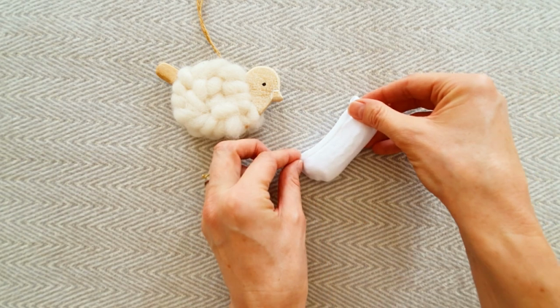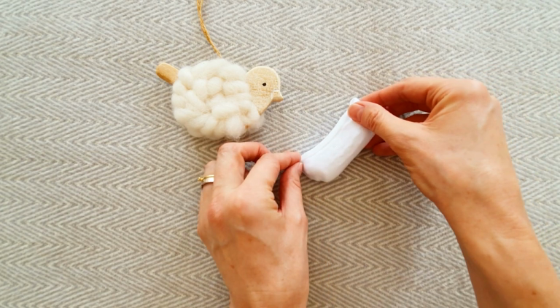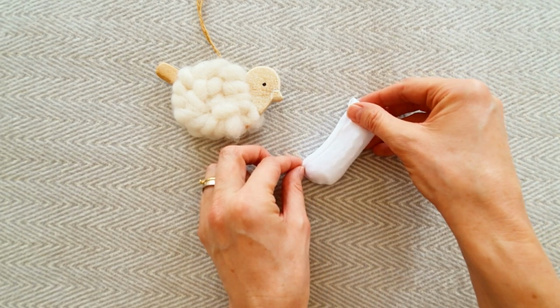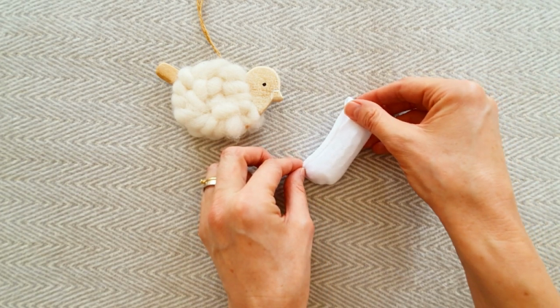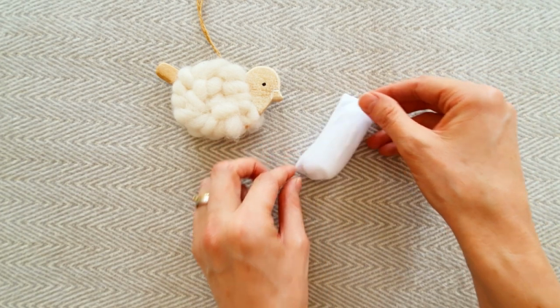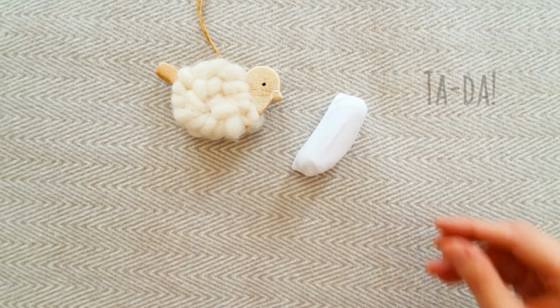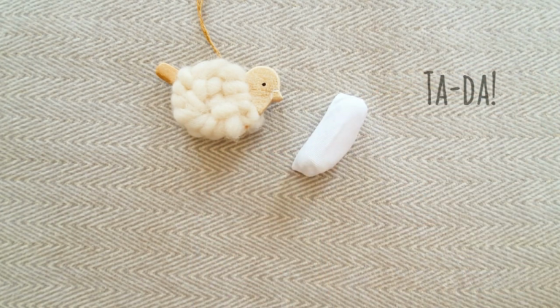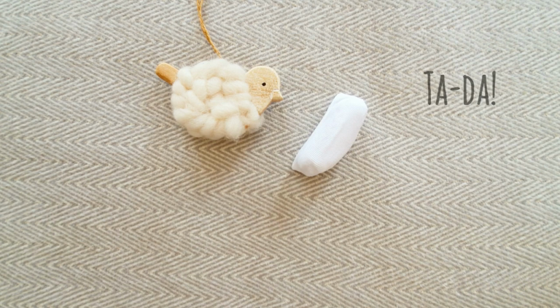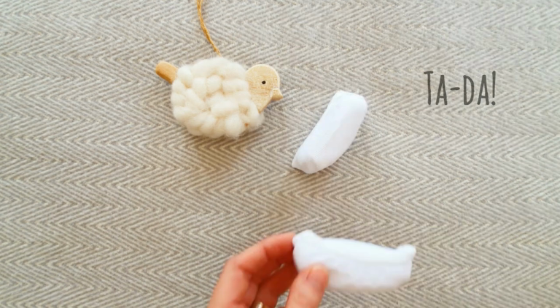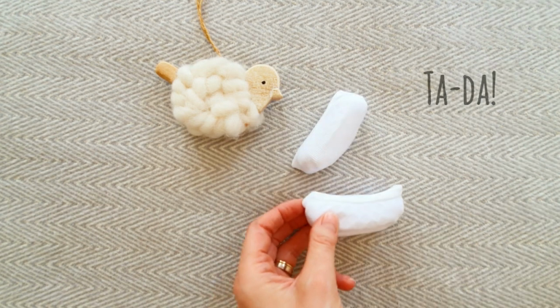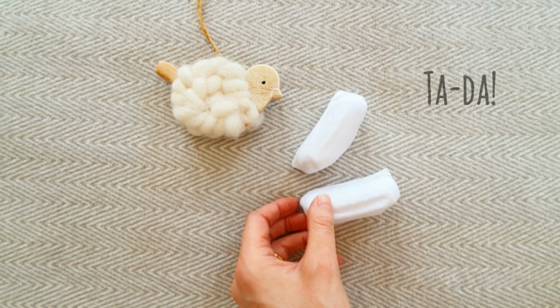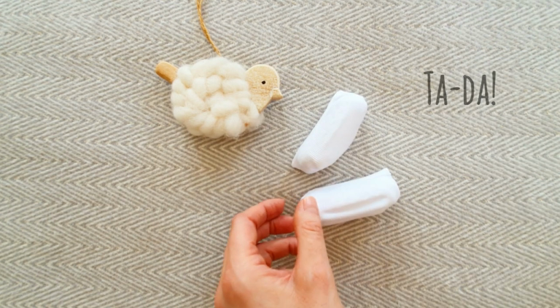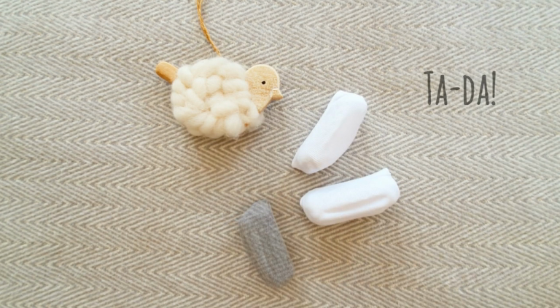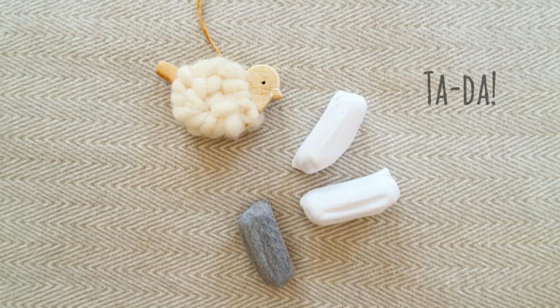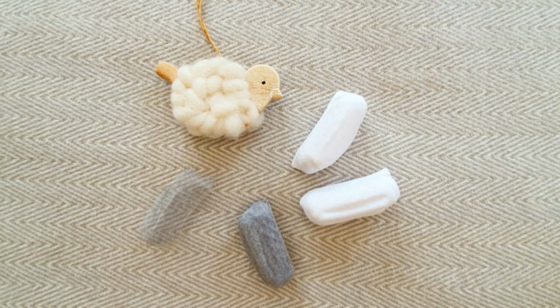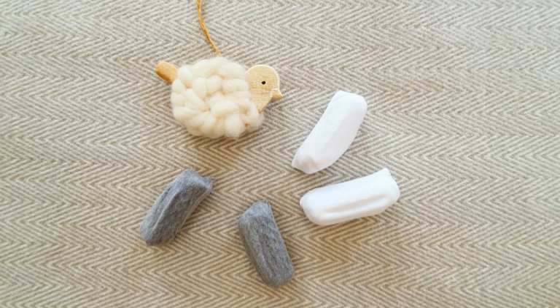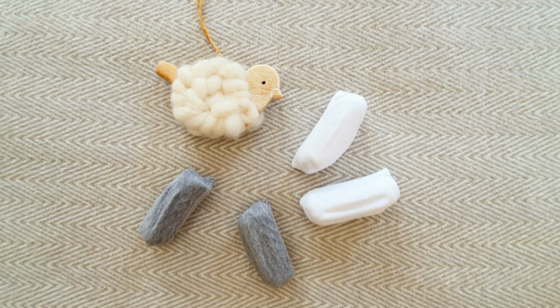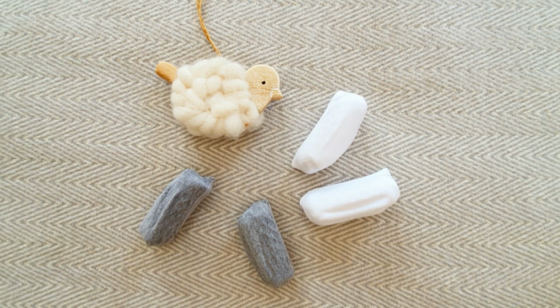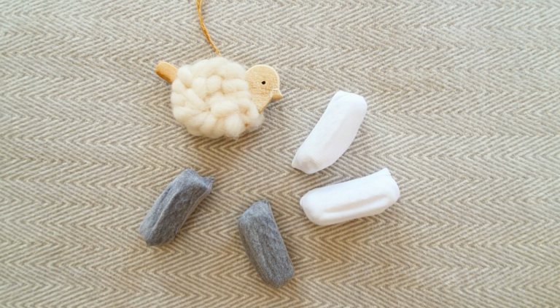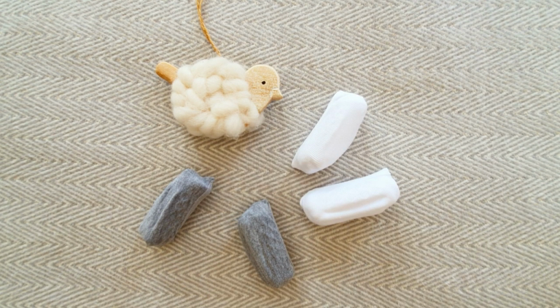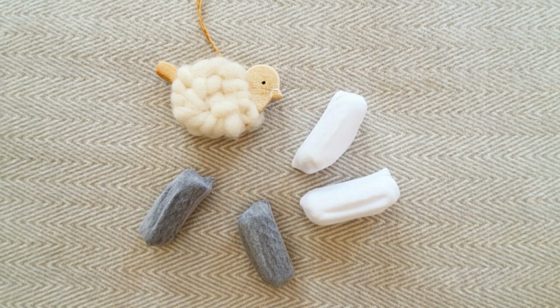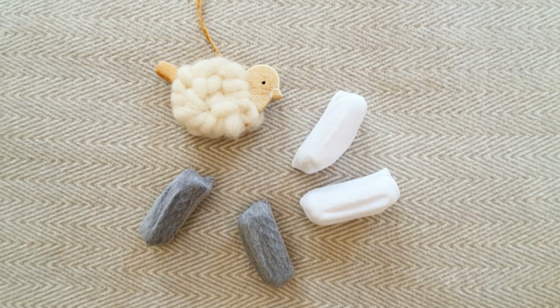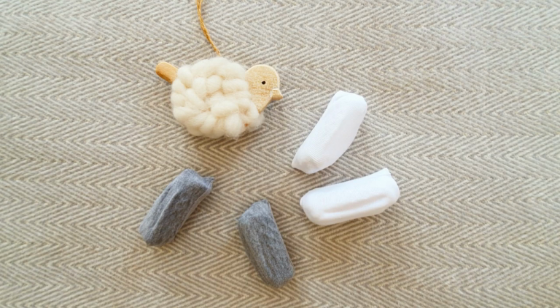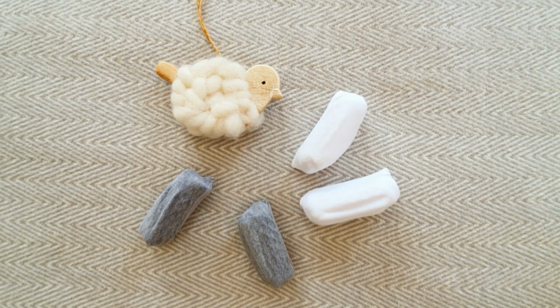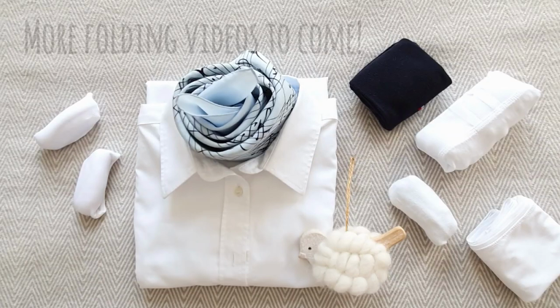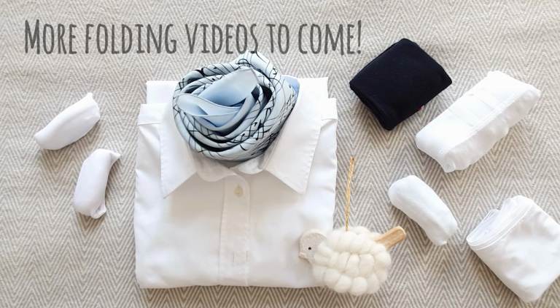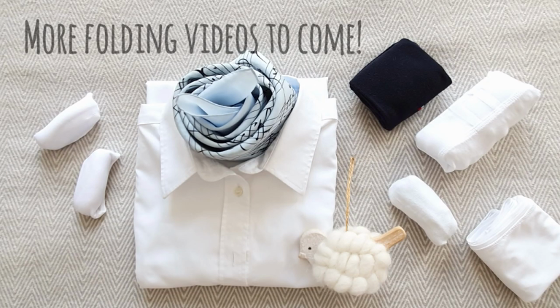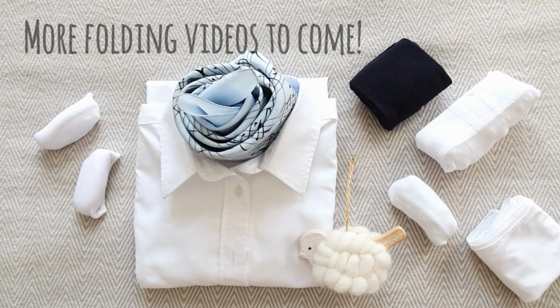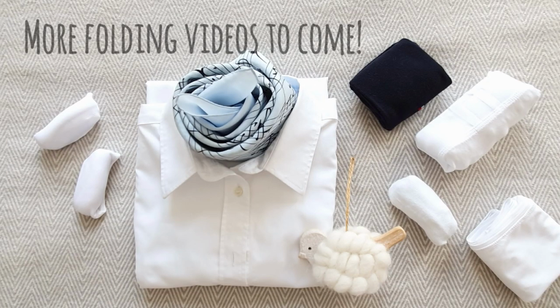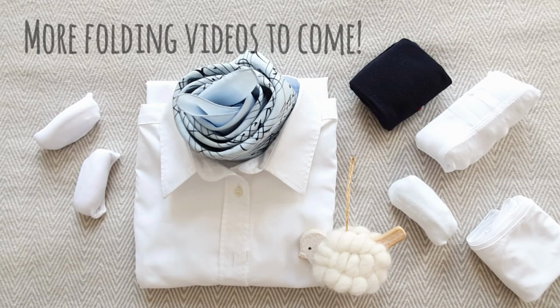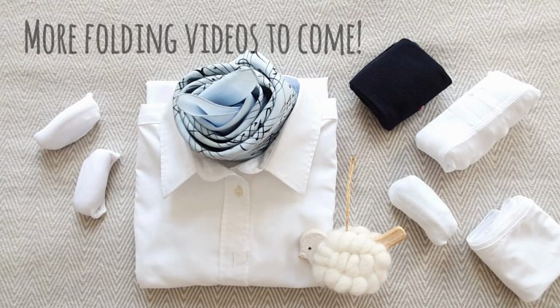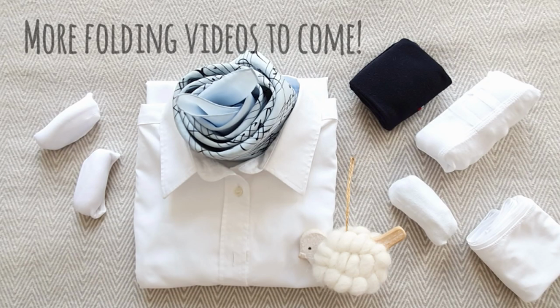If you liked this video give me the thumbs up. Also consider subscribing because I will continue showing the things from our rental flat in Luxembourg and beyond. Thanks for watching and see you in the next one!